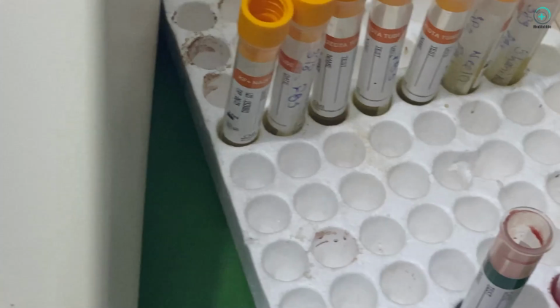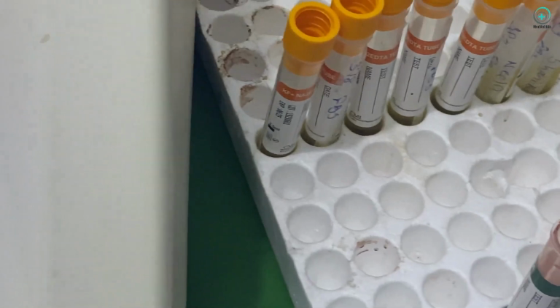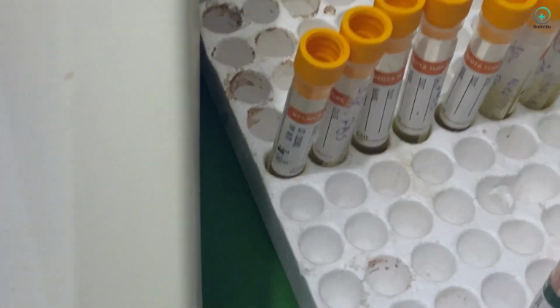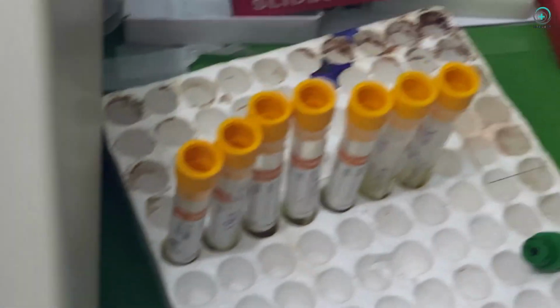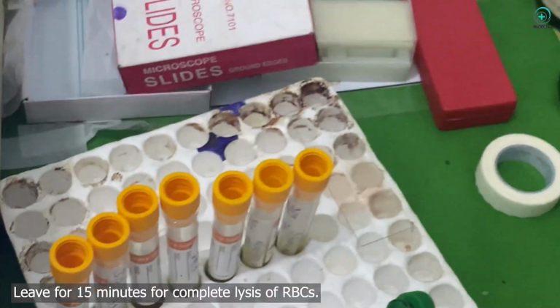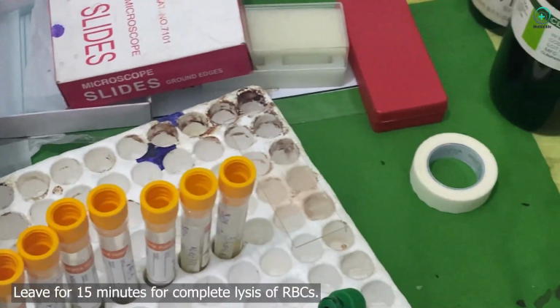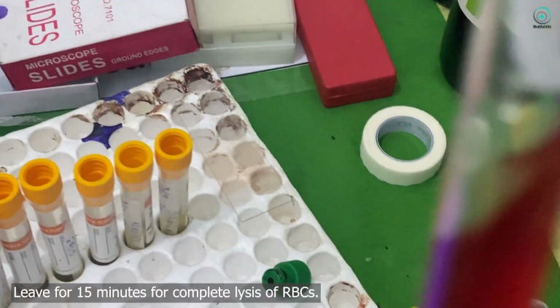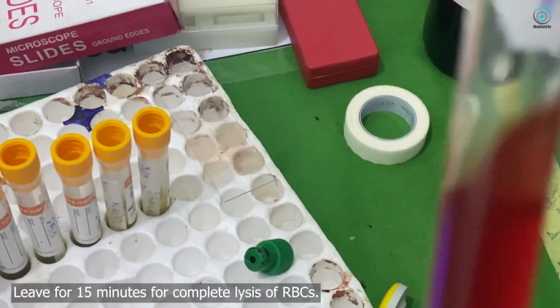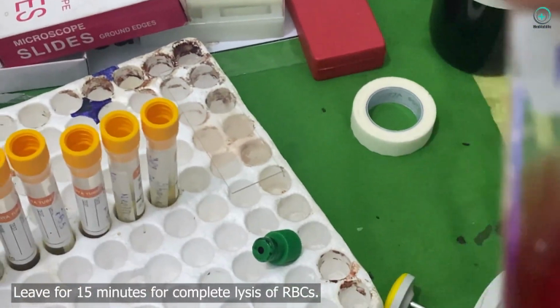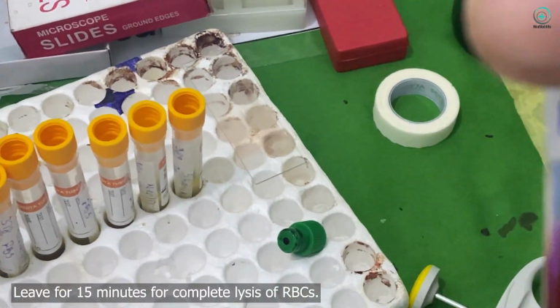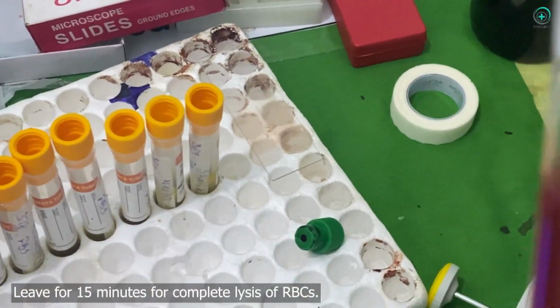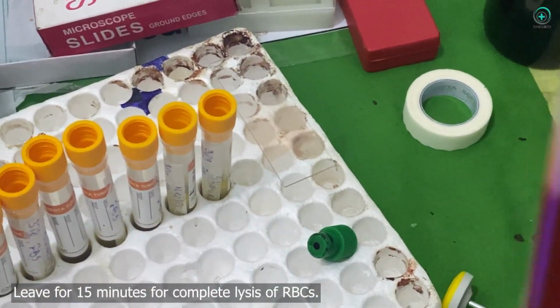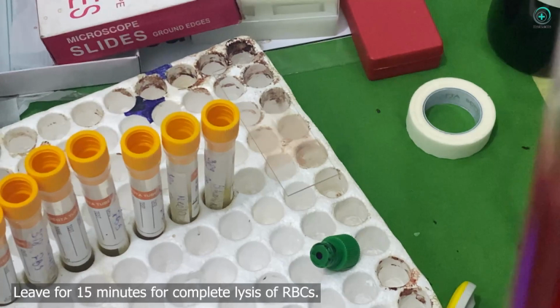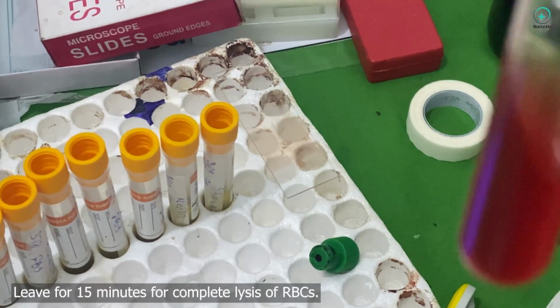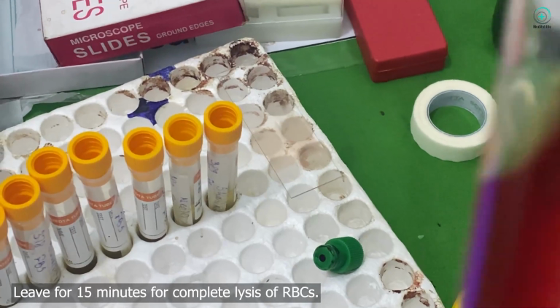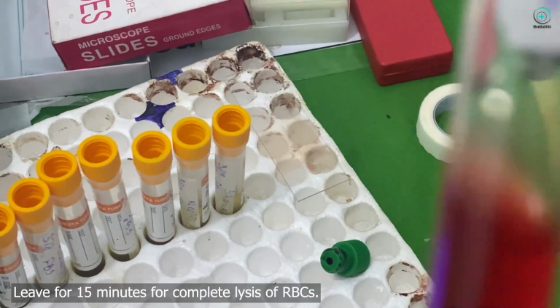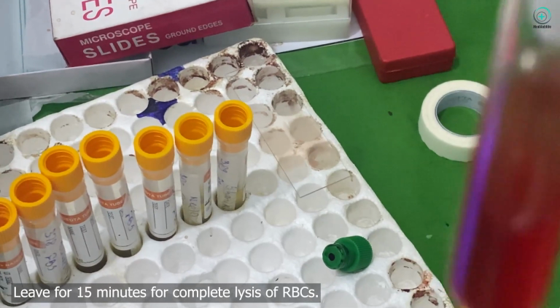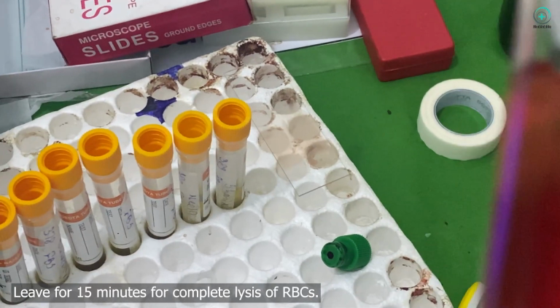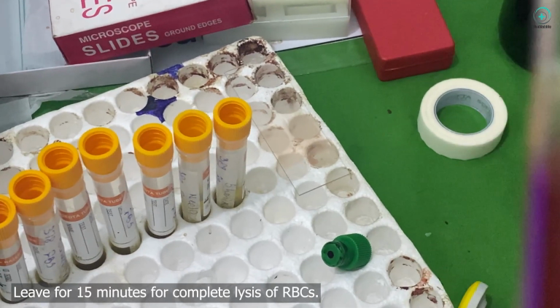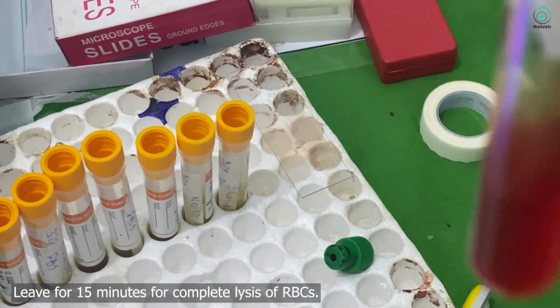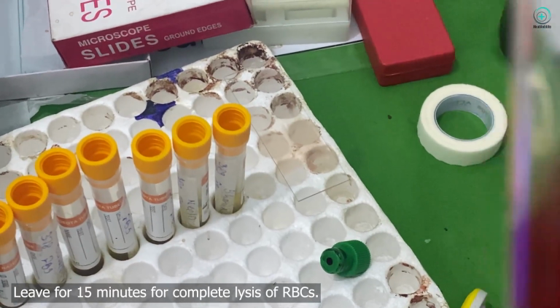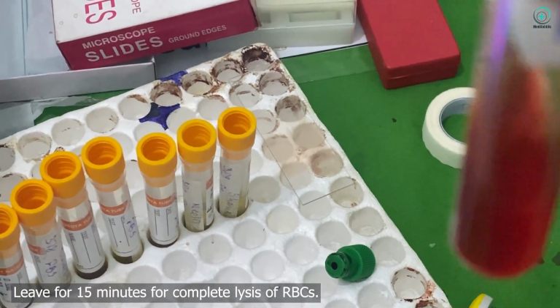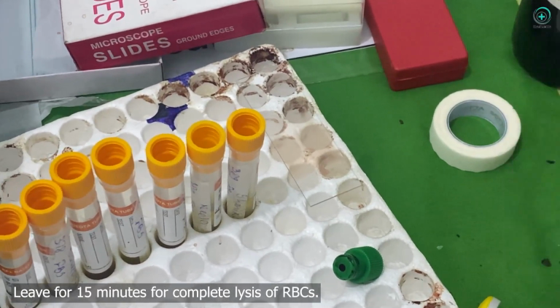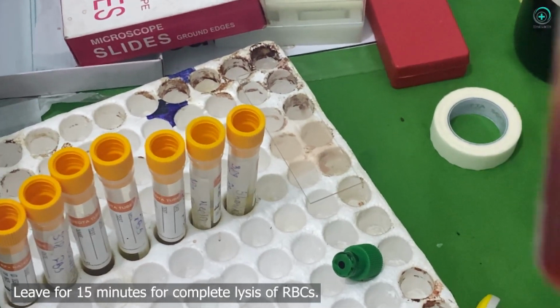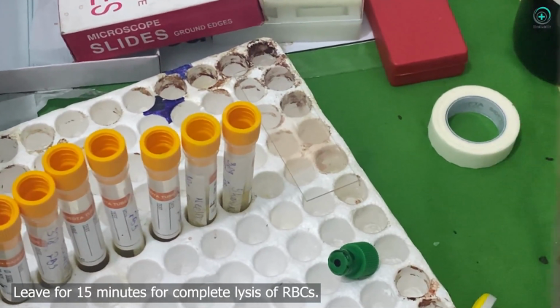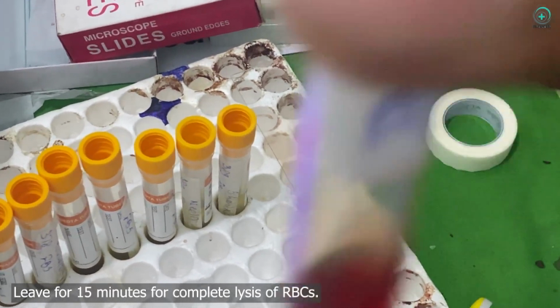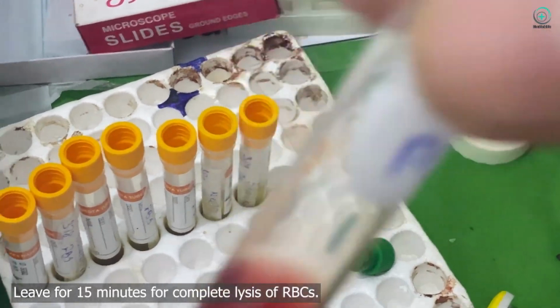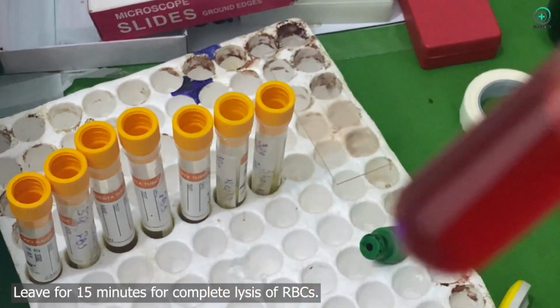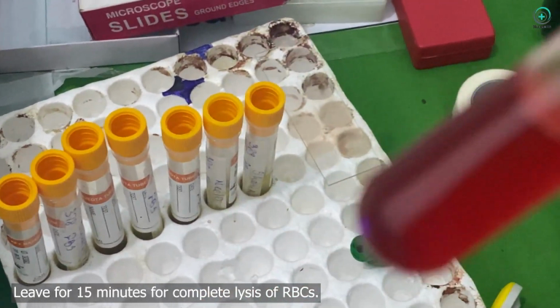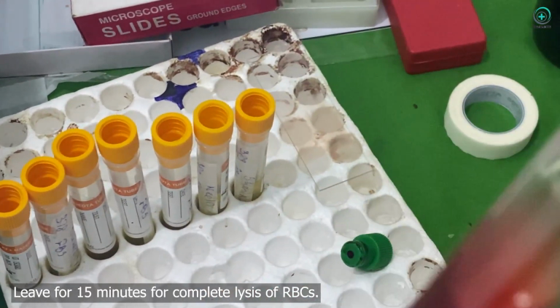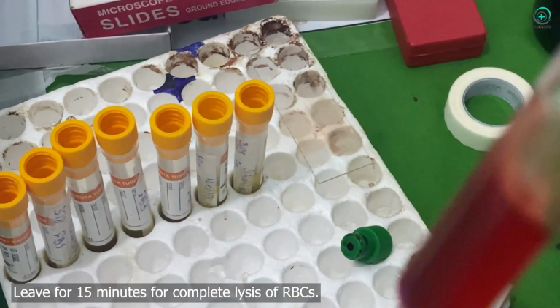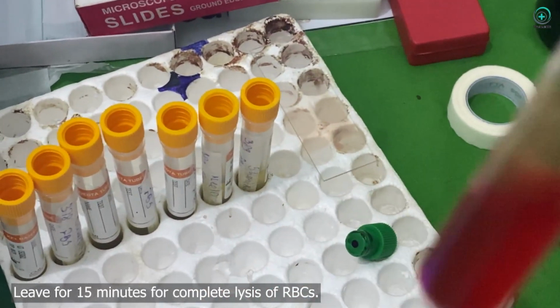Step 3: Waiting for lysis. Now, we let the sample sit for 15 minutes to ensure complete lysis of the red blood cells.